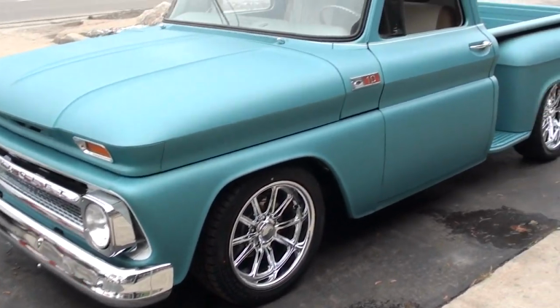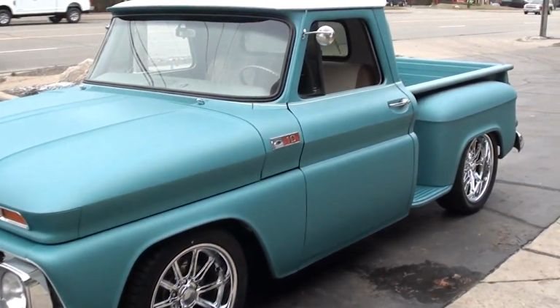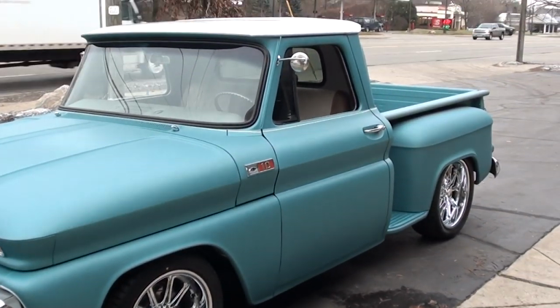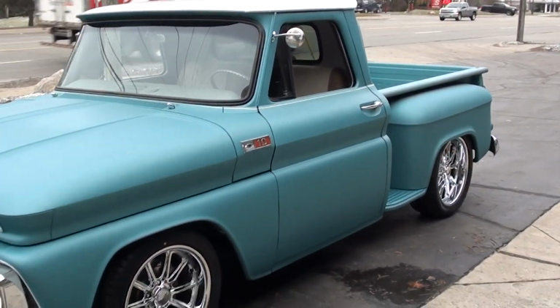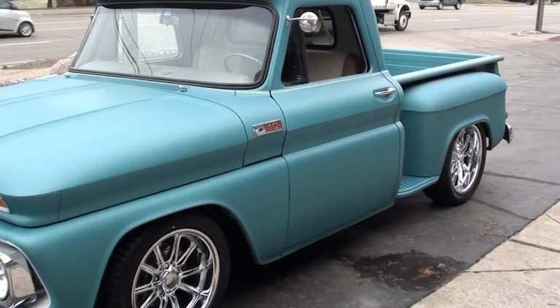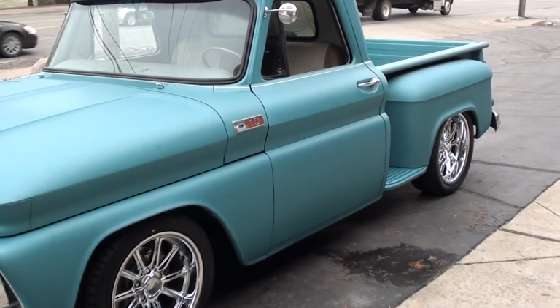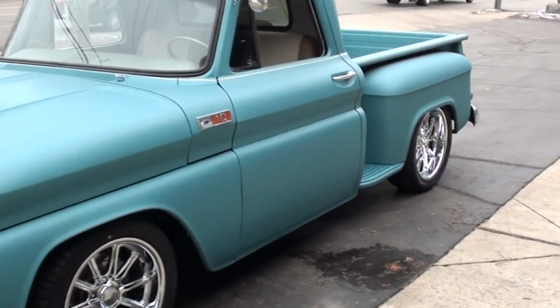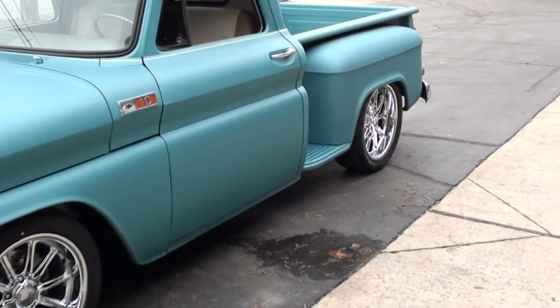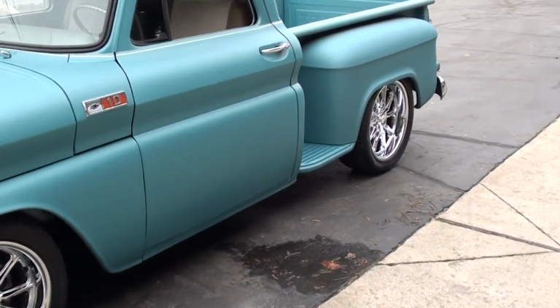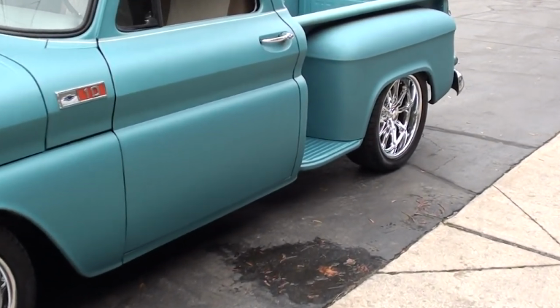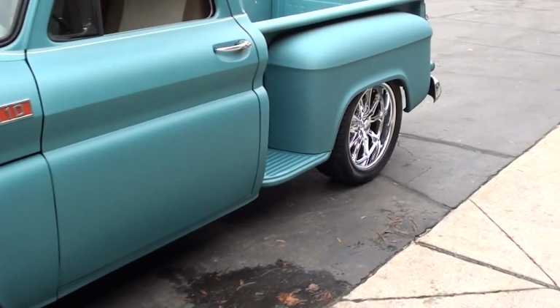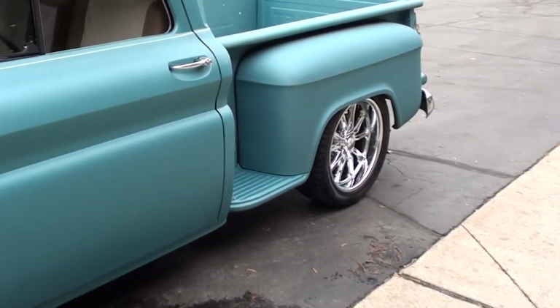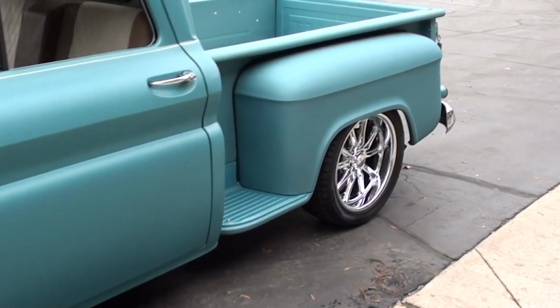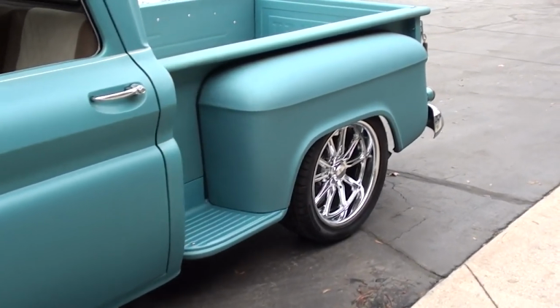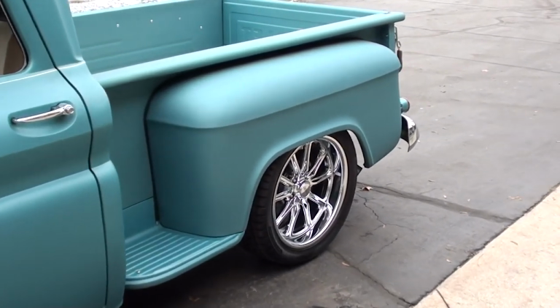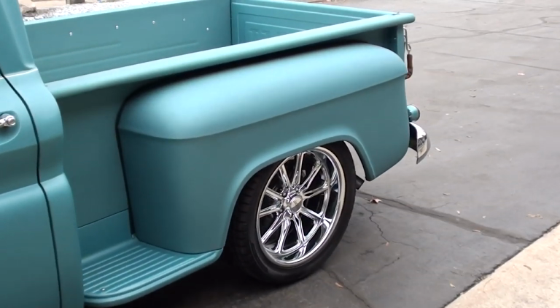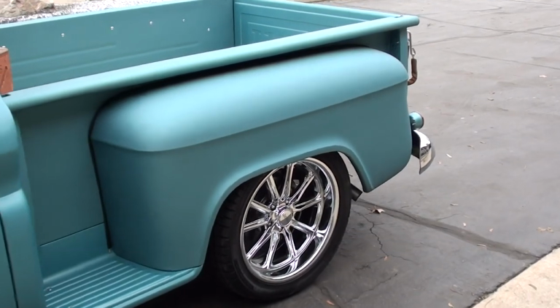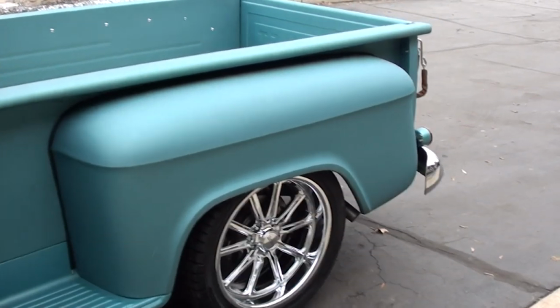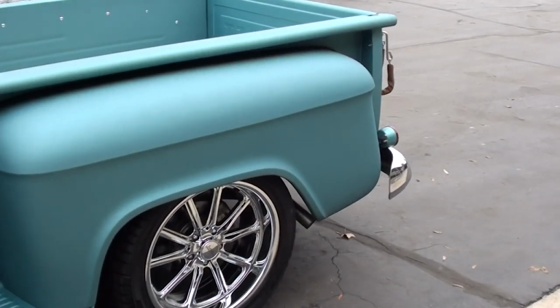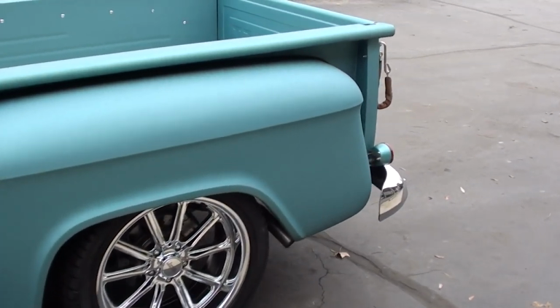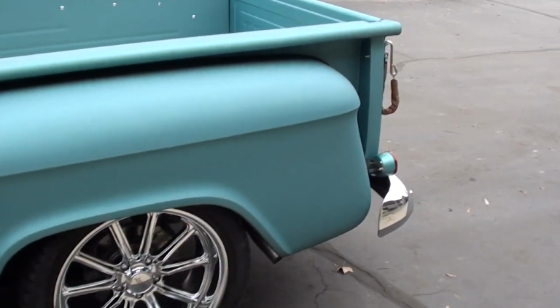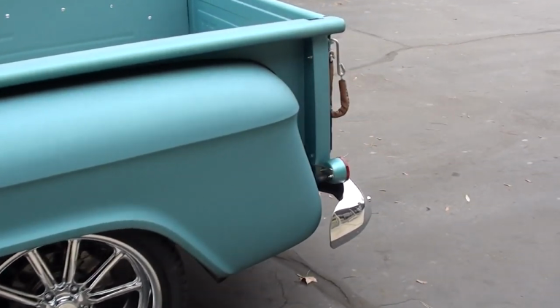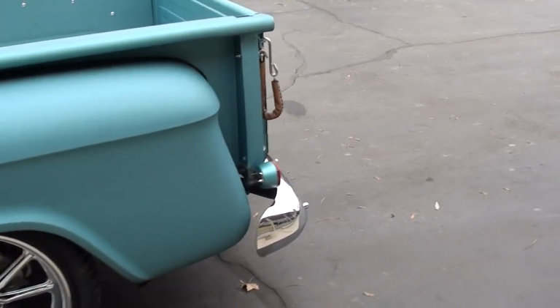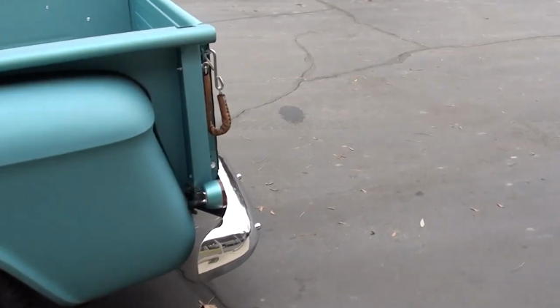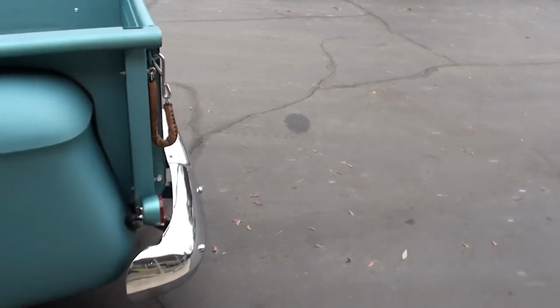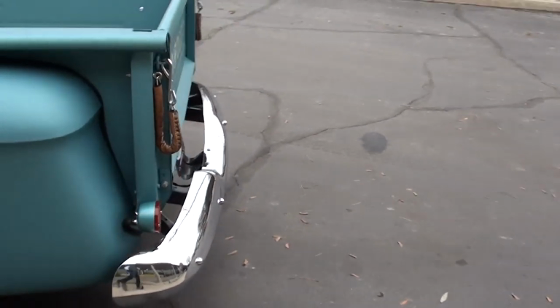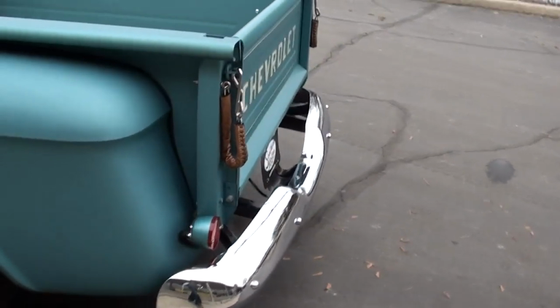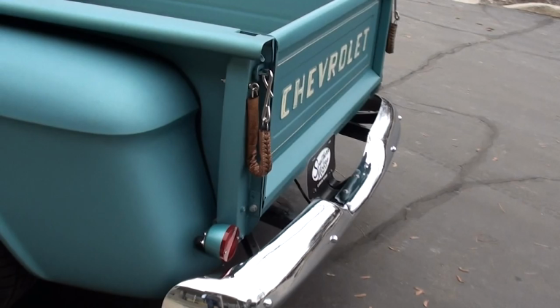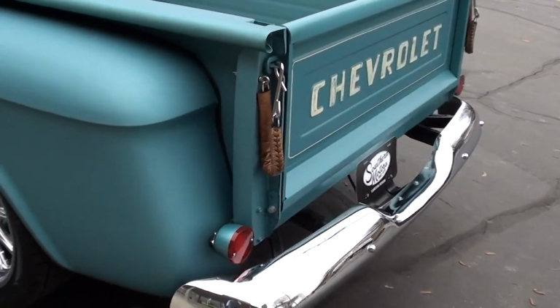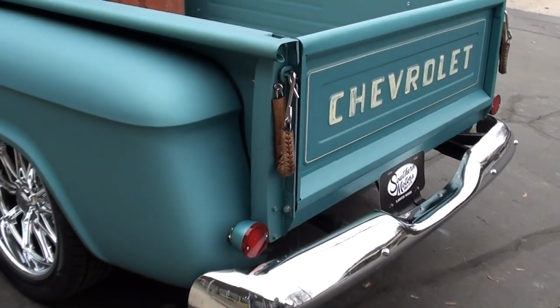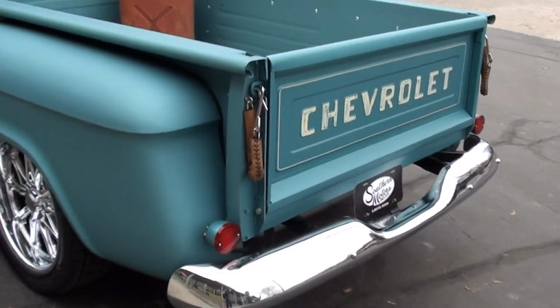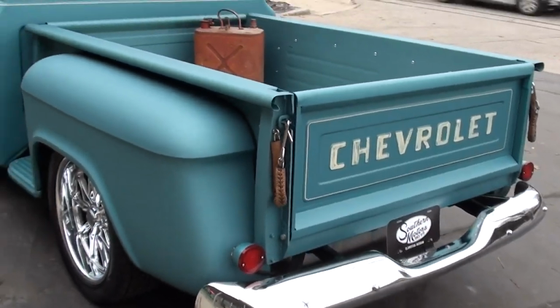It's got 1,200 miles on a complete custom build. It's got the 5.3 fuel-injected engine in it, 700R4 overdrive transmission, 12-bolt rear end, 373 limited slip.